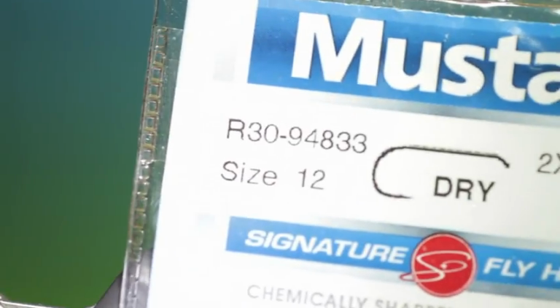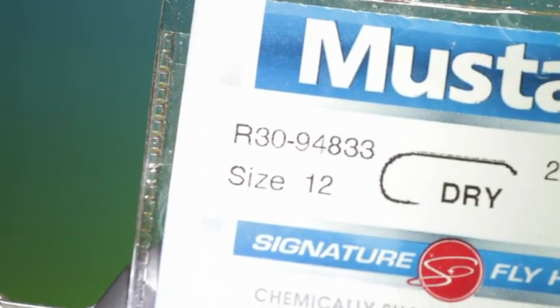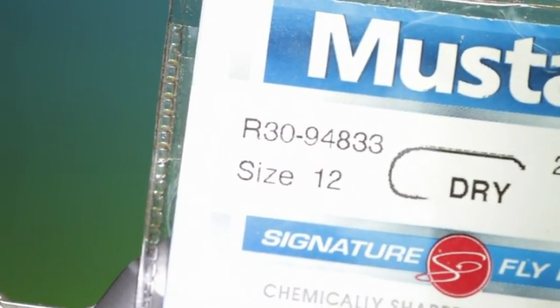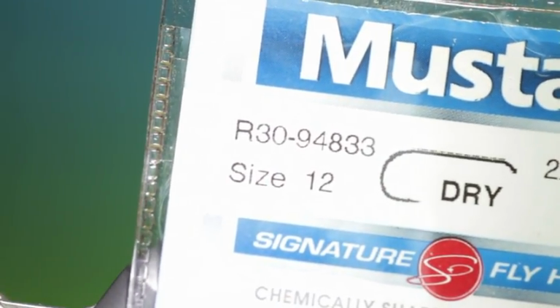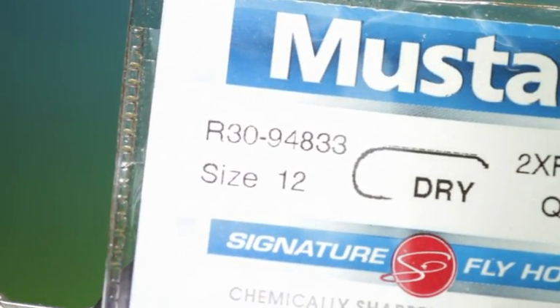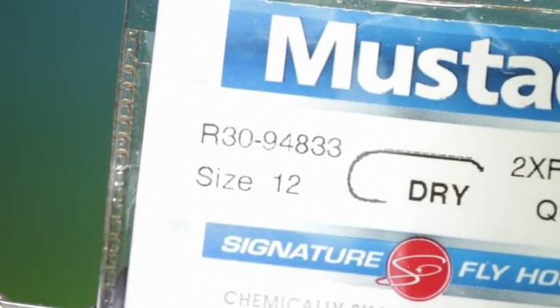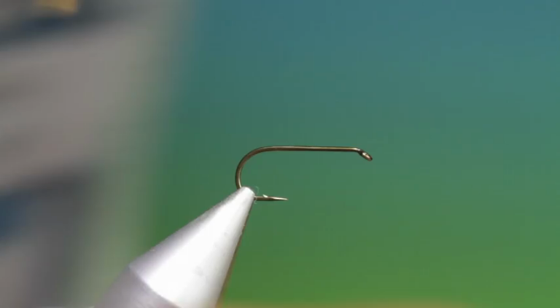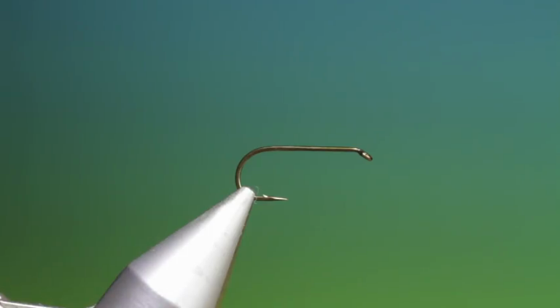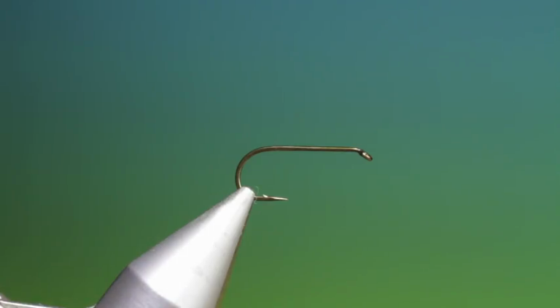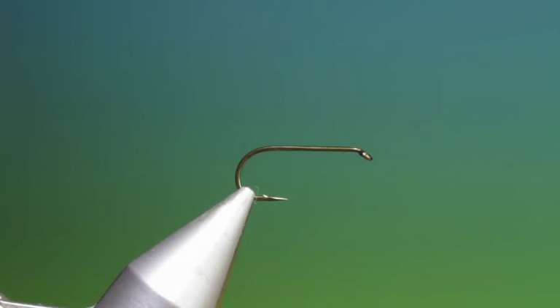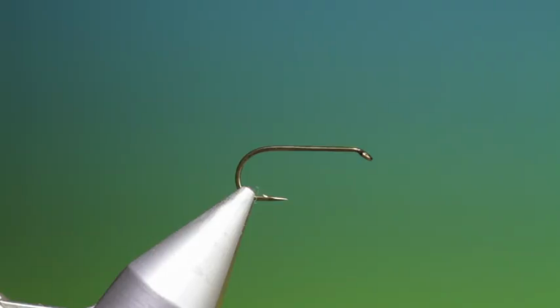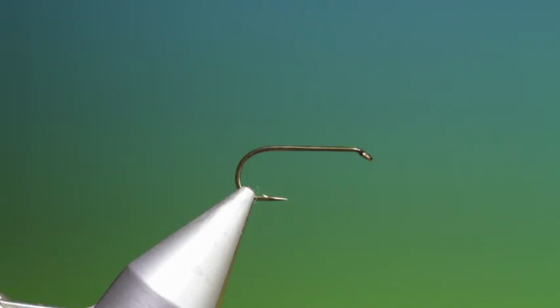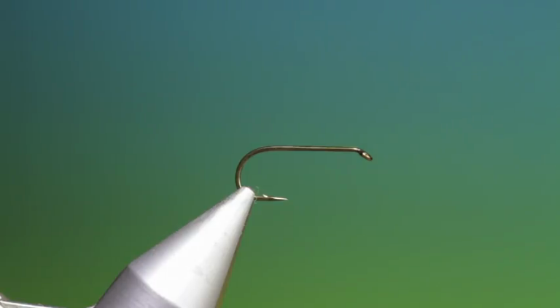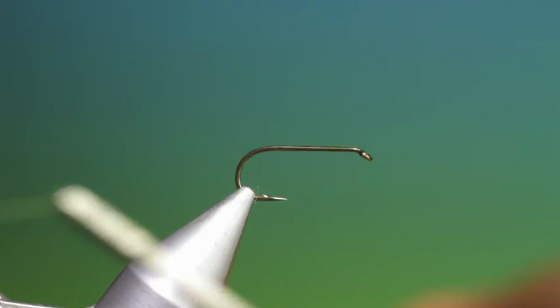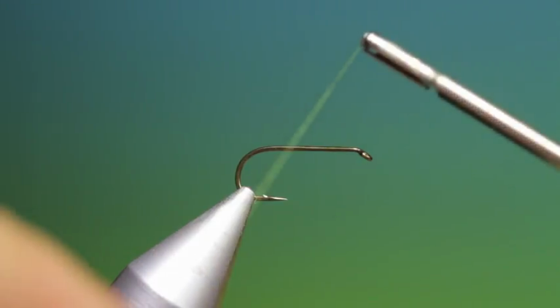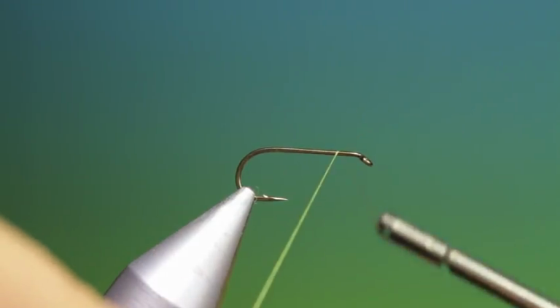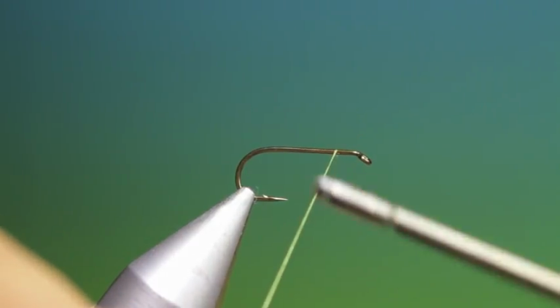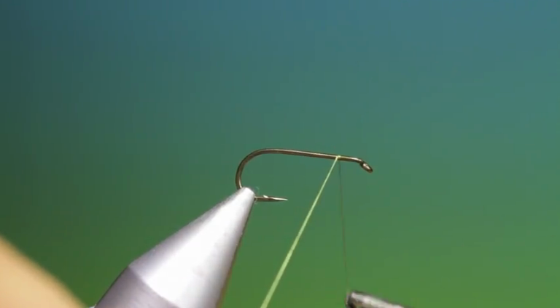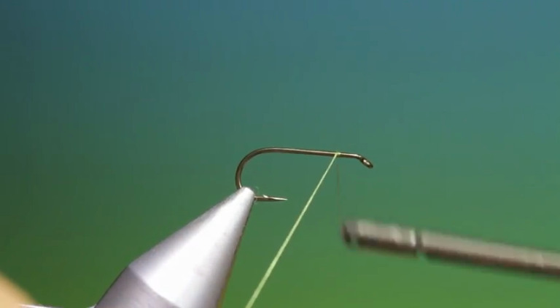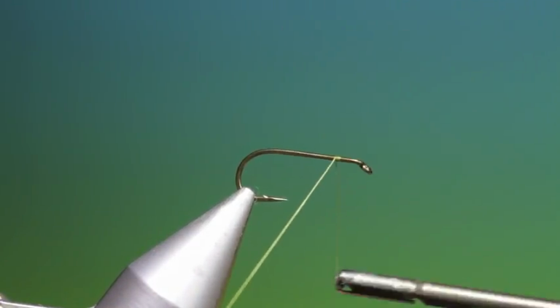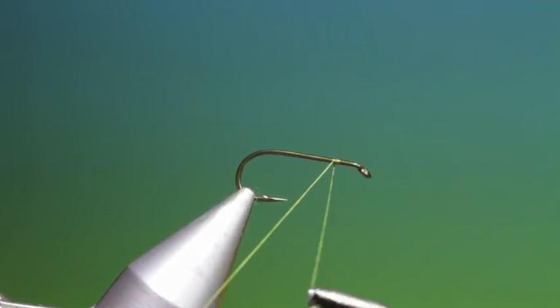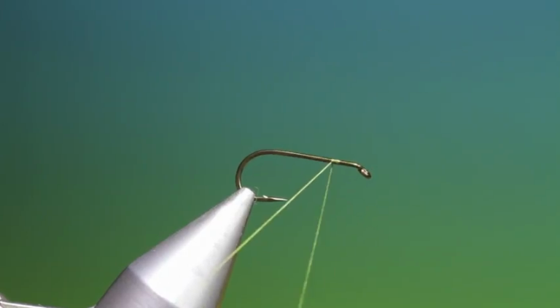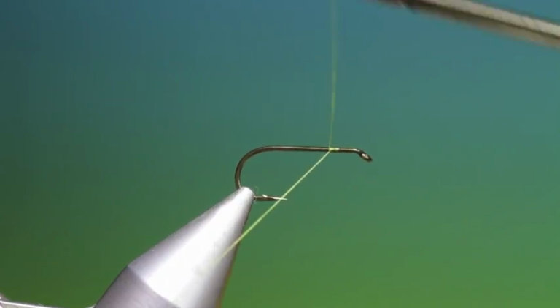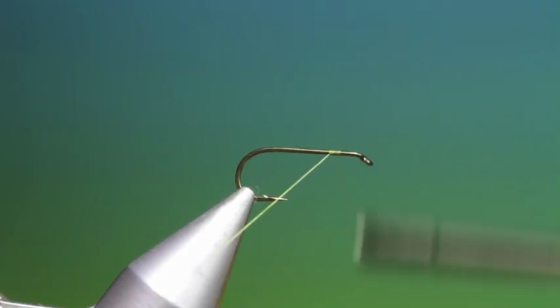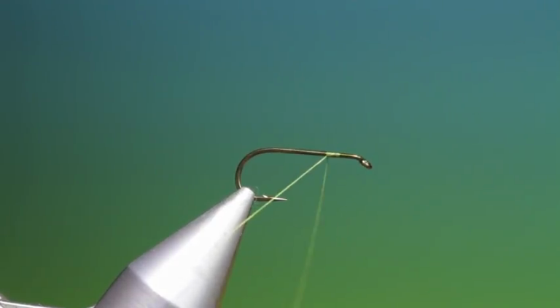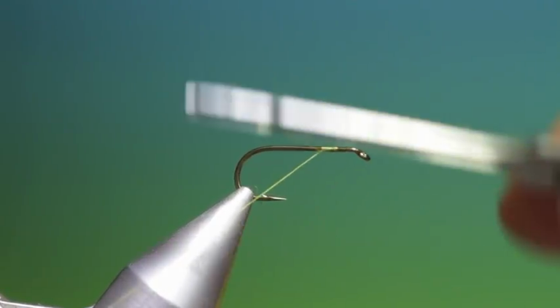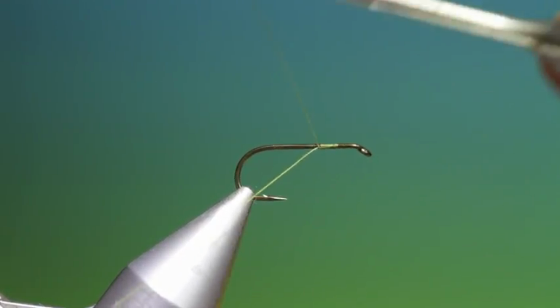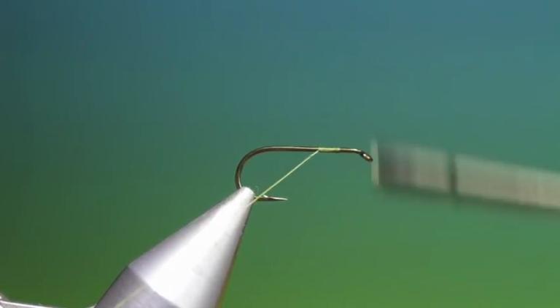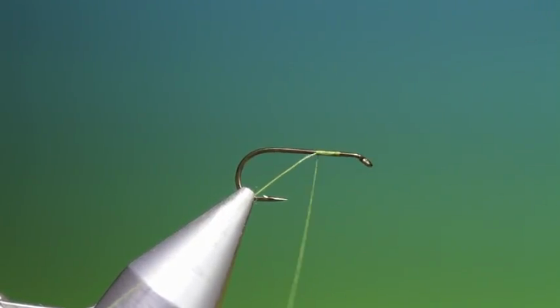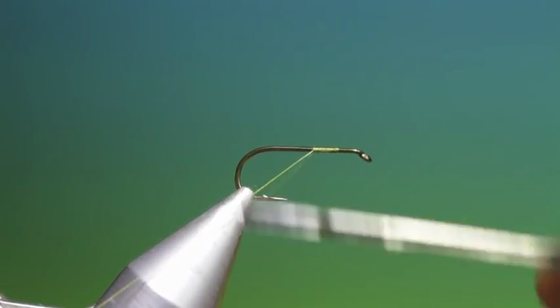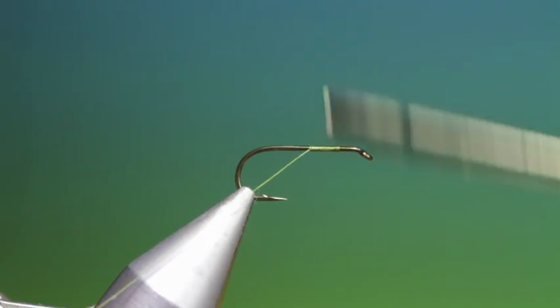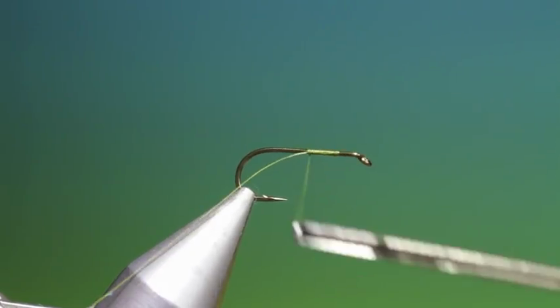We'll start with the Mustardar 30 size 12 dry fly hook. This is a Paraloop floating nymph in the last stages of hatching.